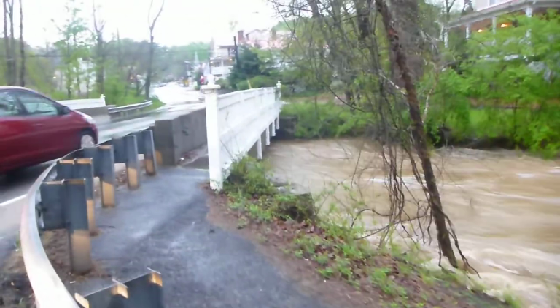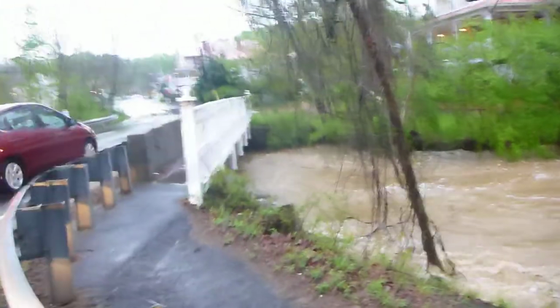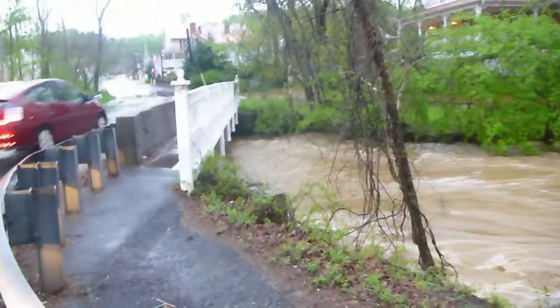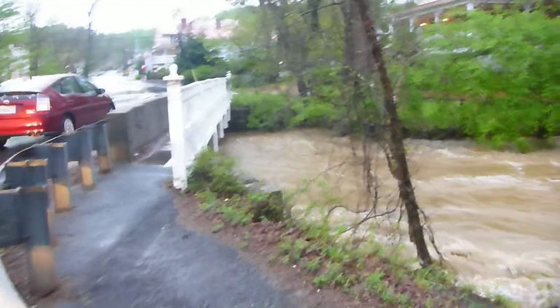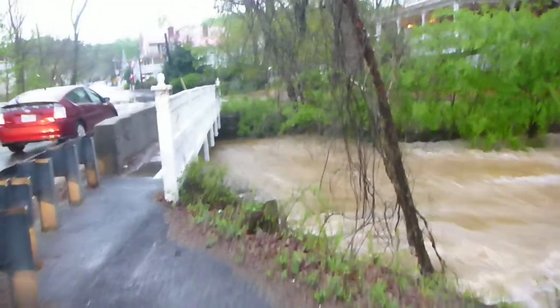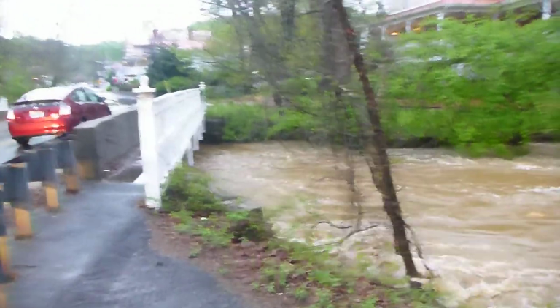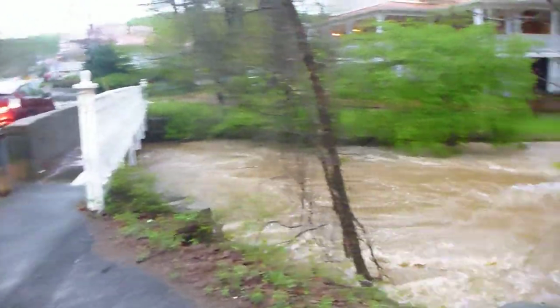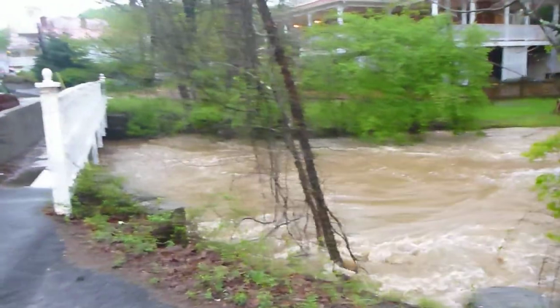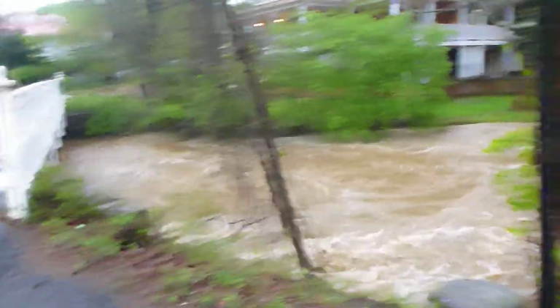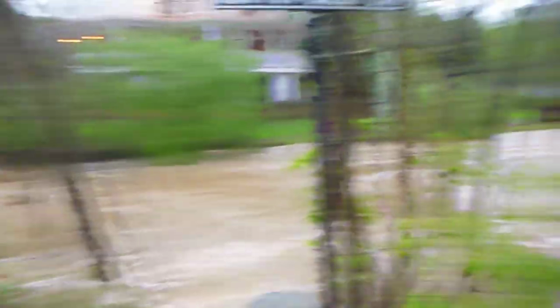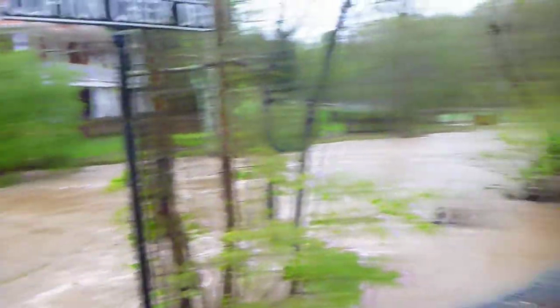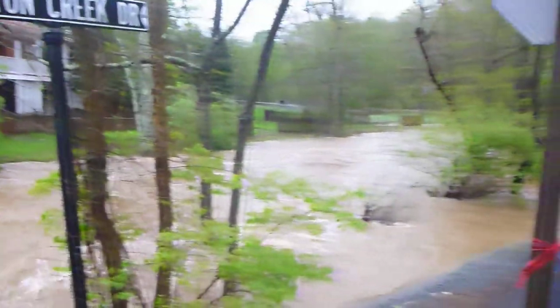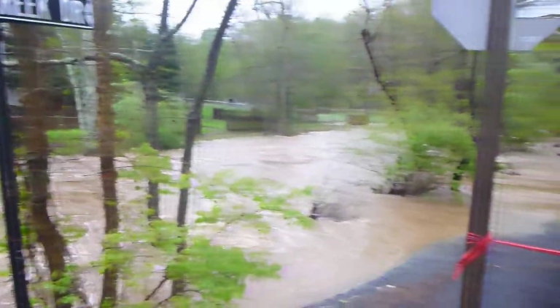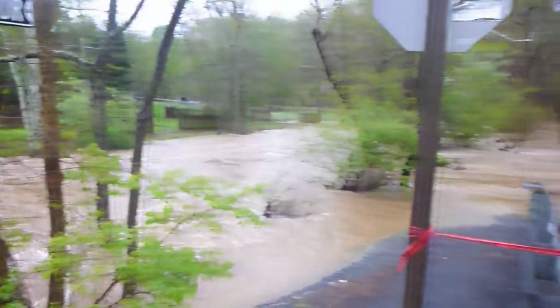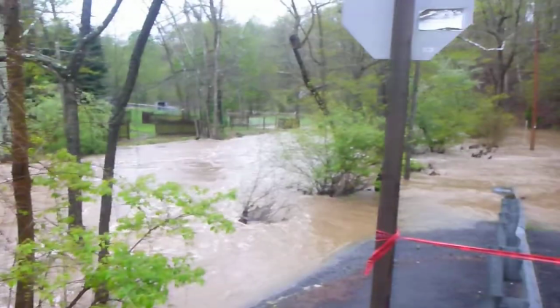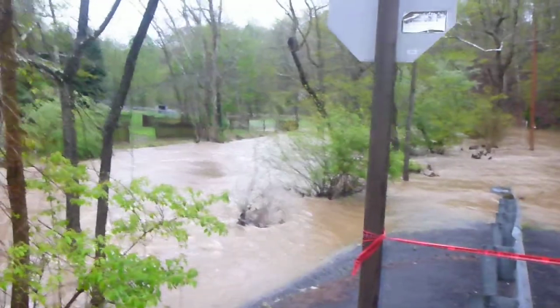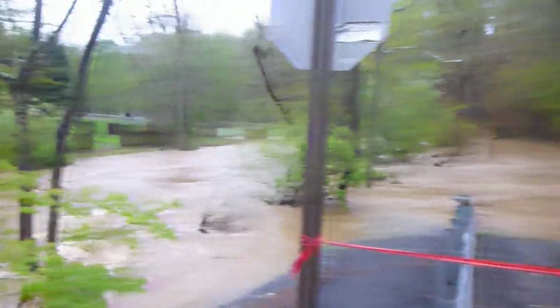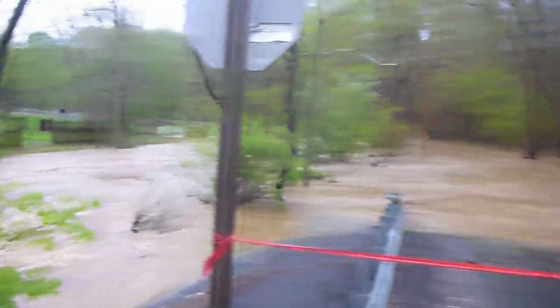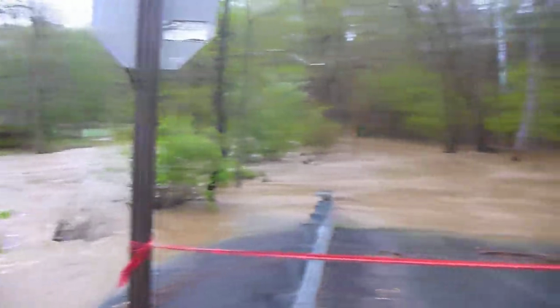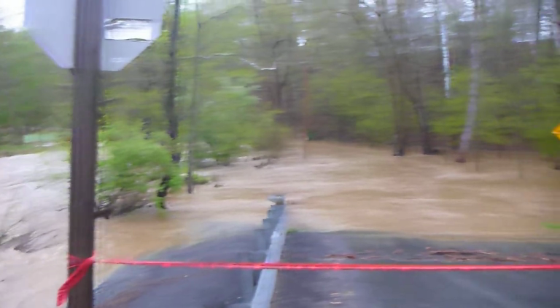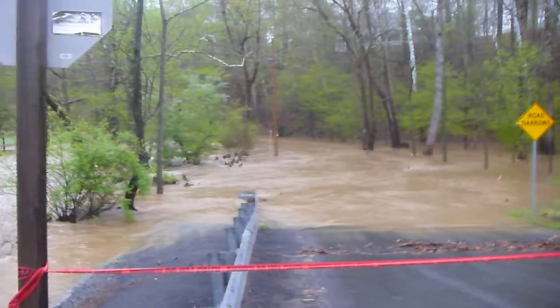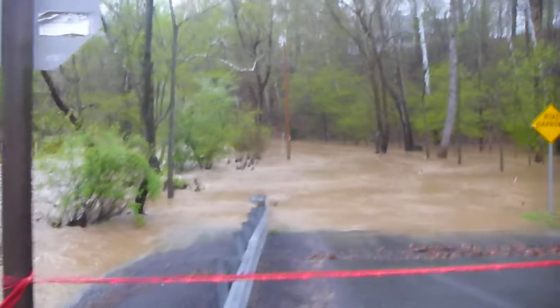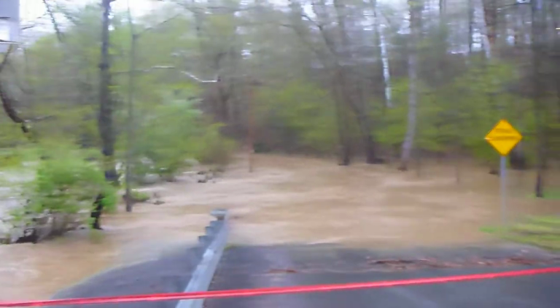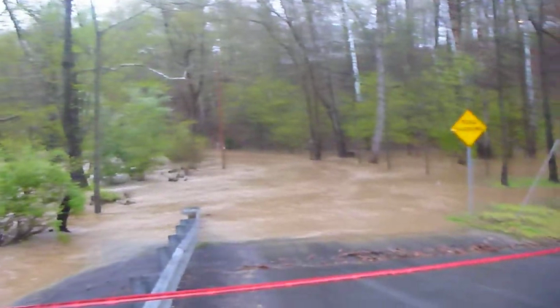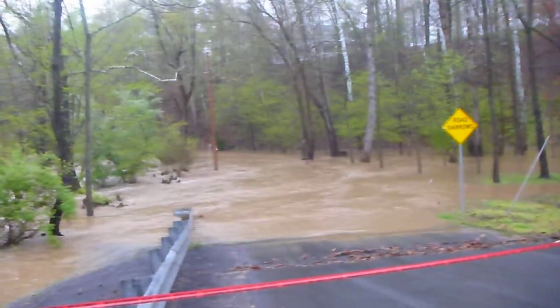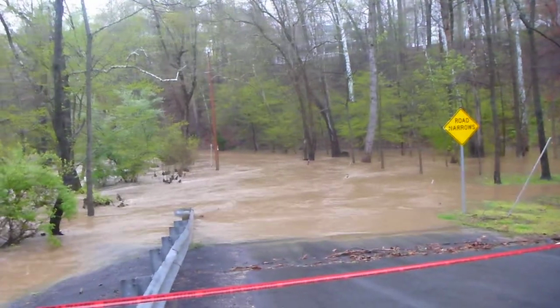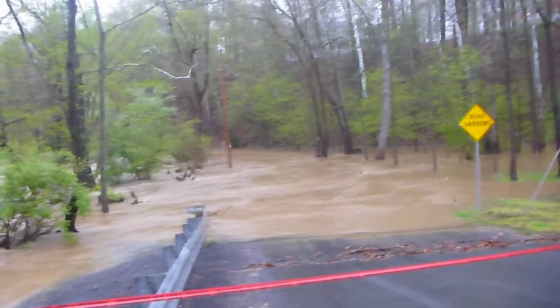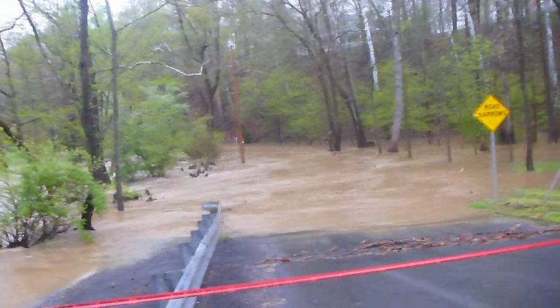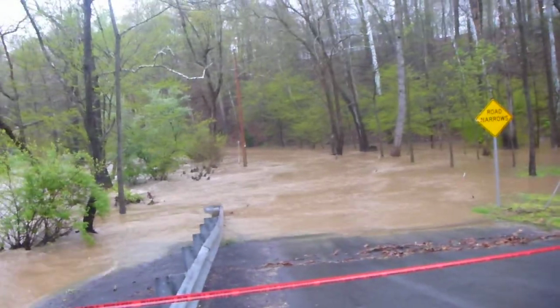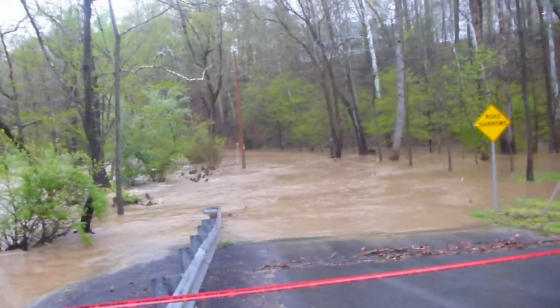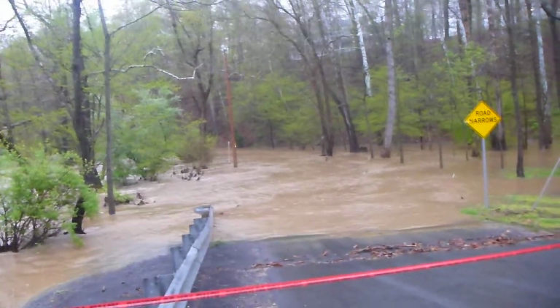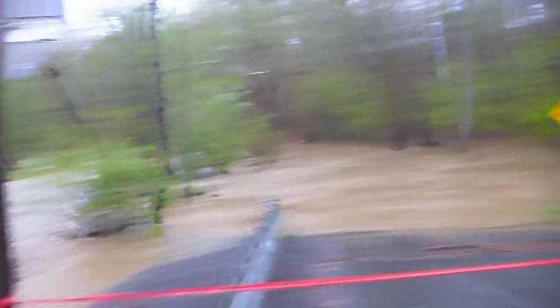It hasn't quite crested over the bridge yet, but there is significant flooding as you can see. Clifton Creek Road is totally impassable.